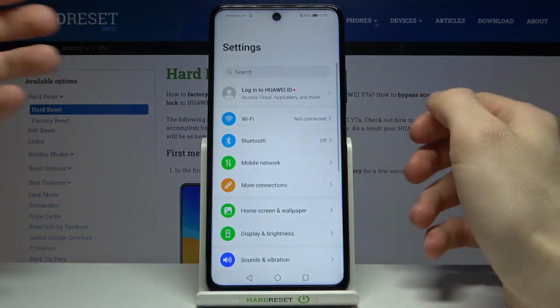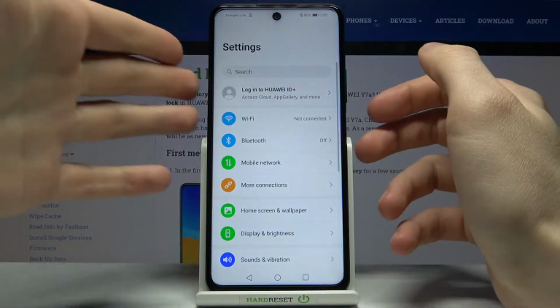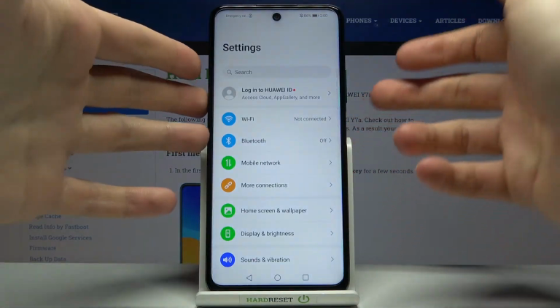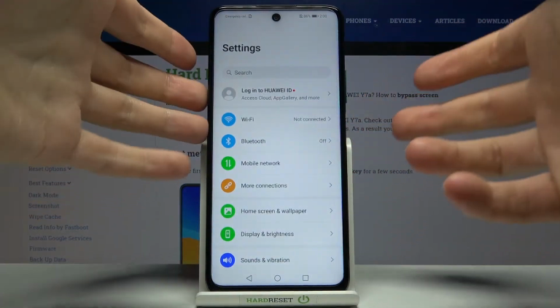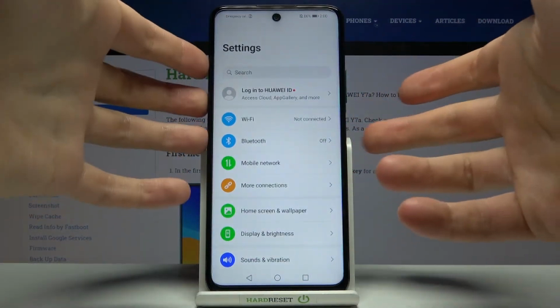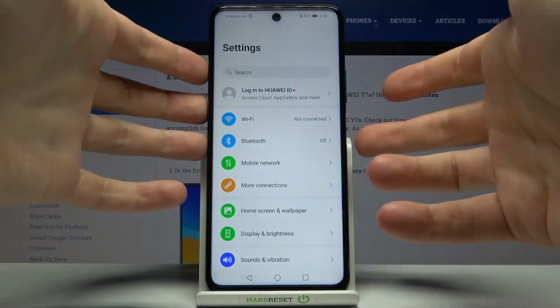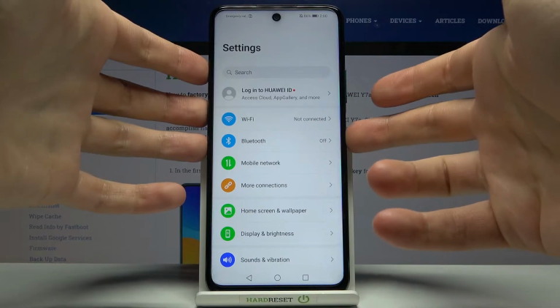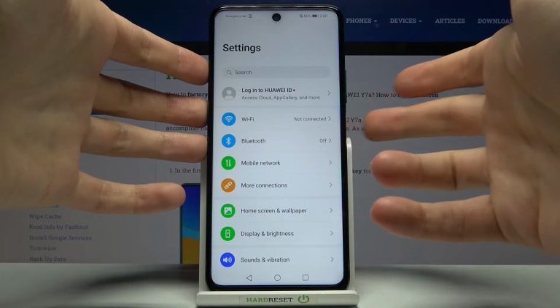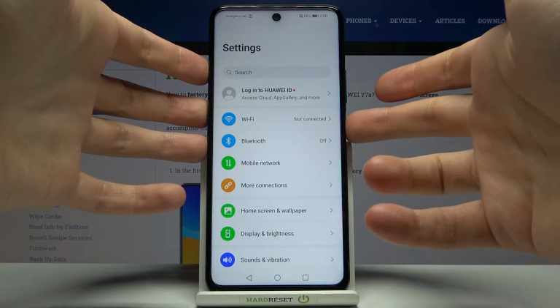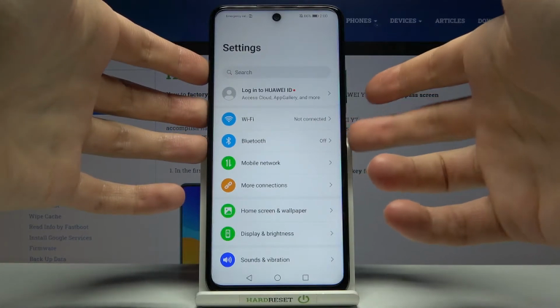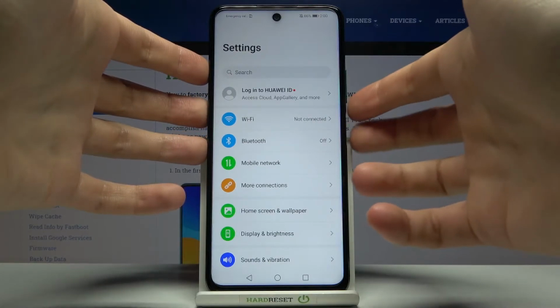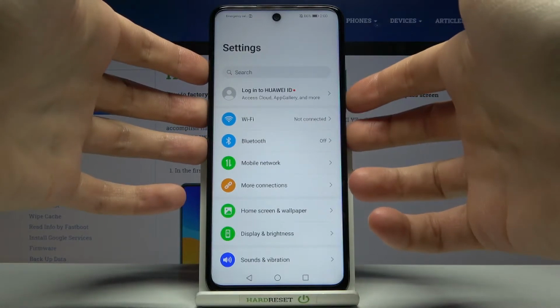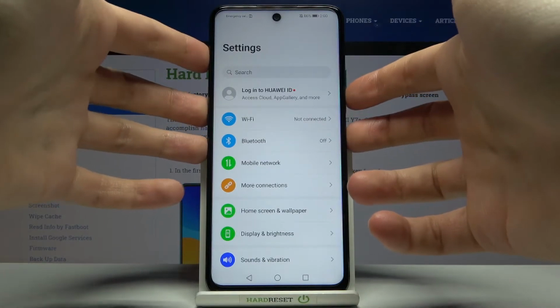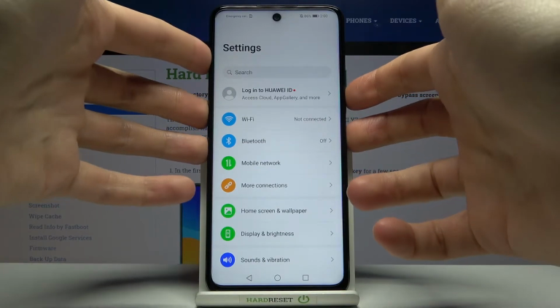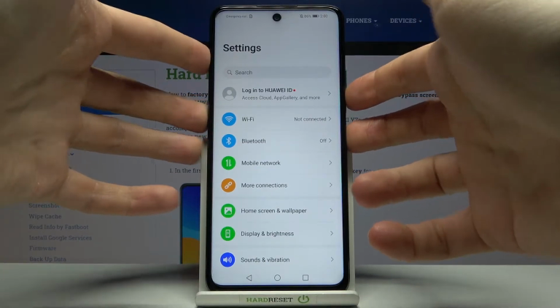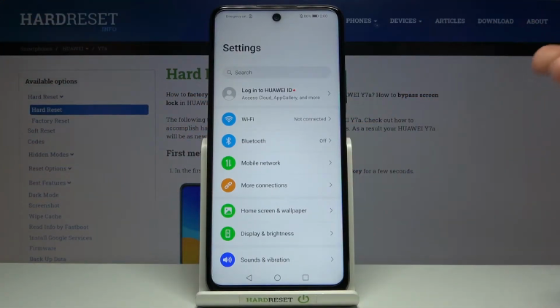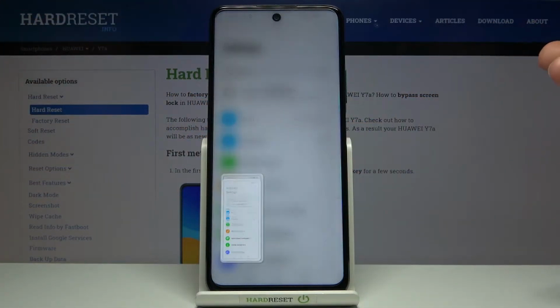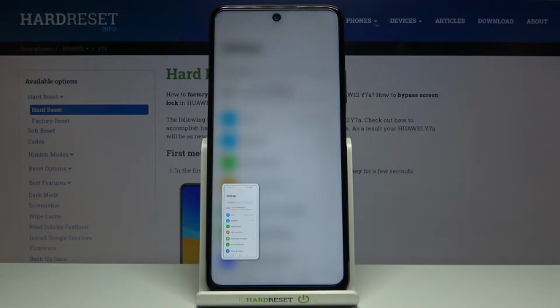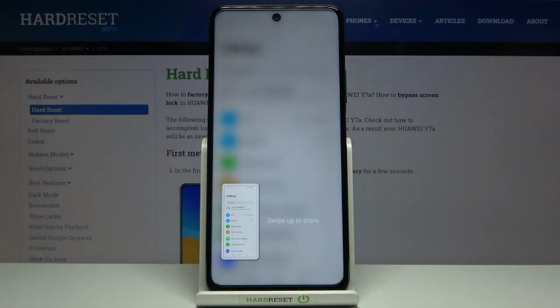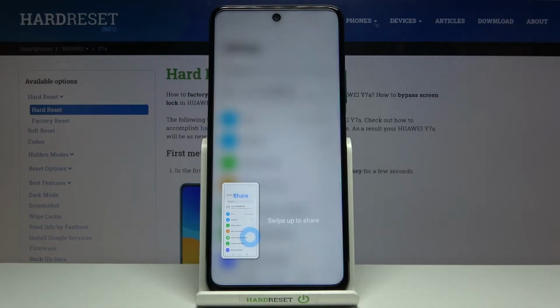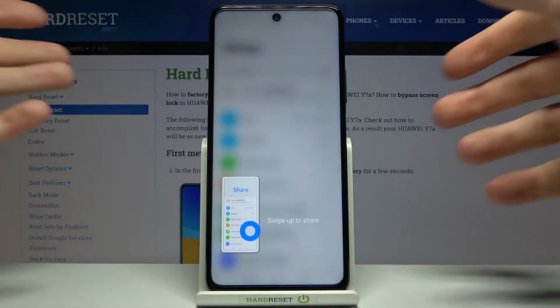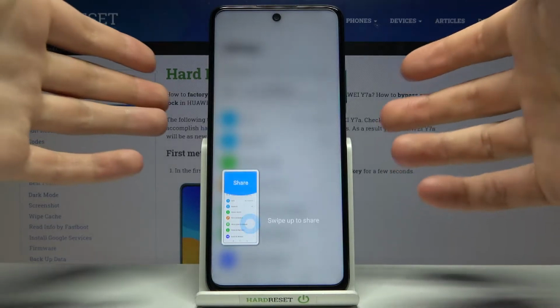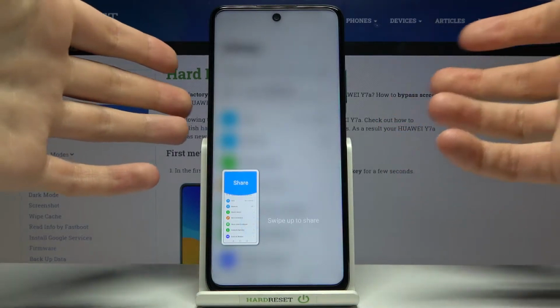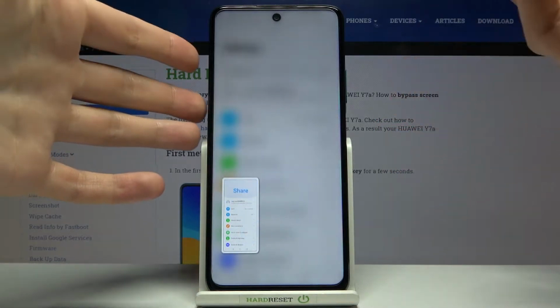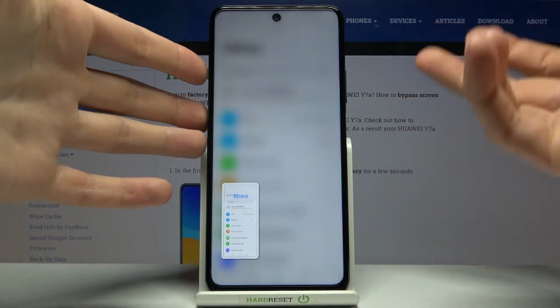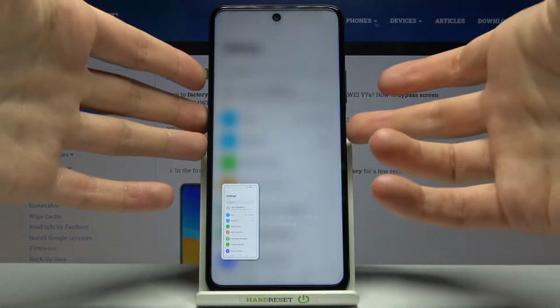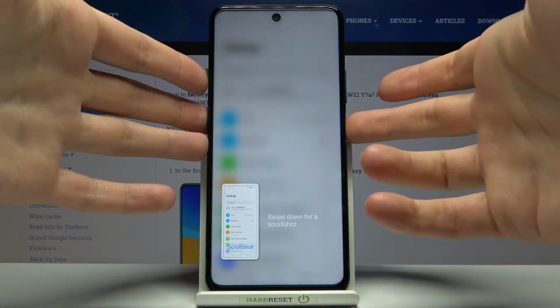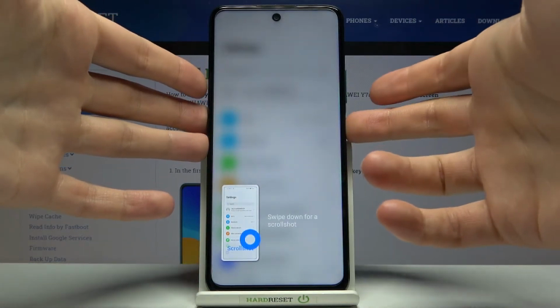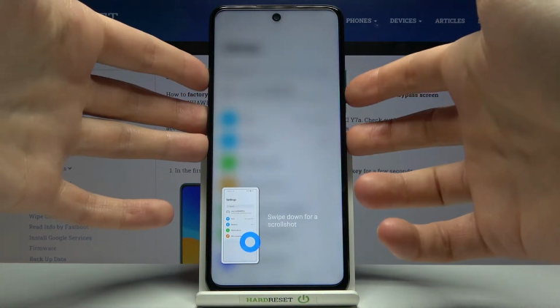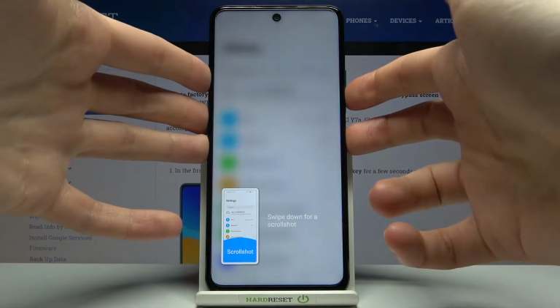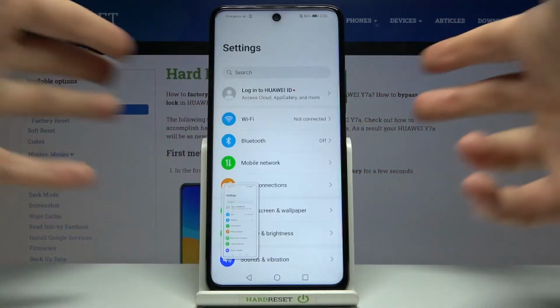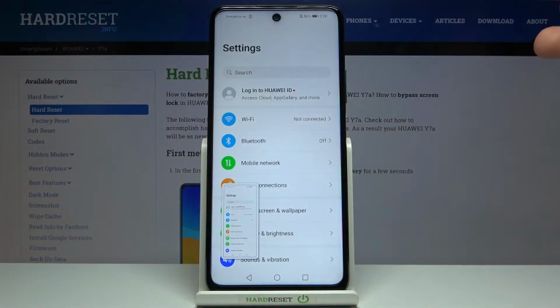What you have to do is press the combination of the power key and volume down at the same time — like this, and that's how you take a screenshot. Let me show you one more time: power key and volume down.